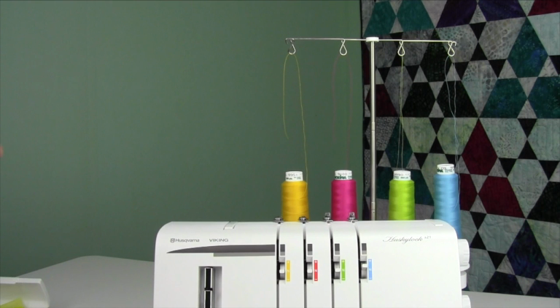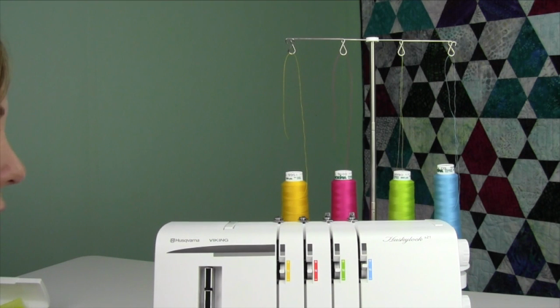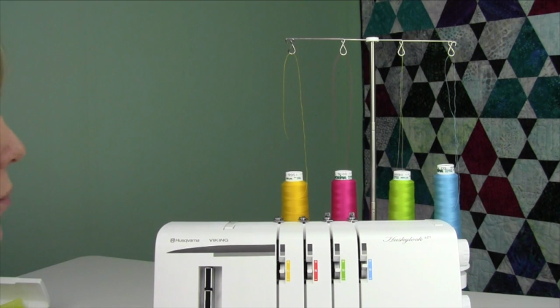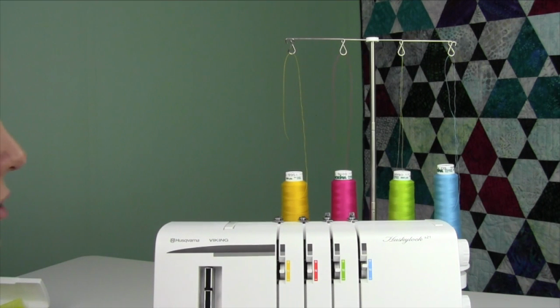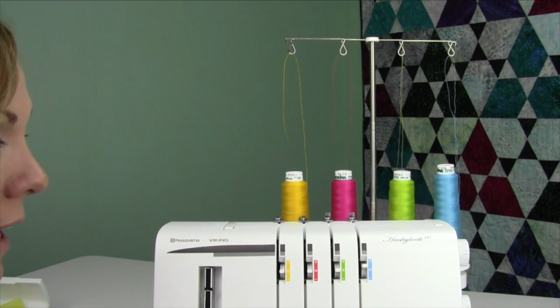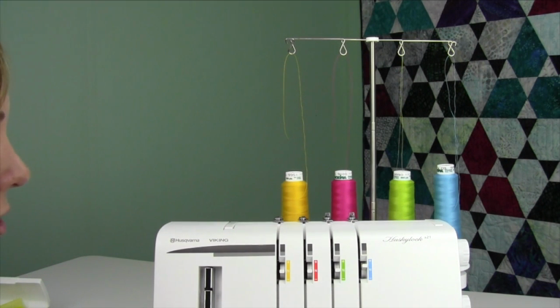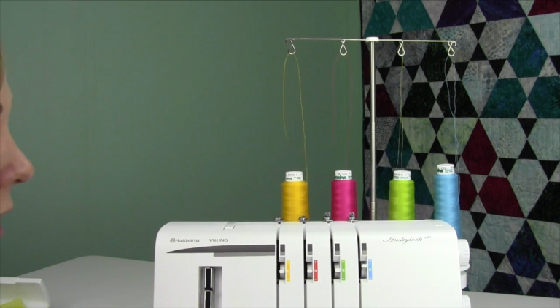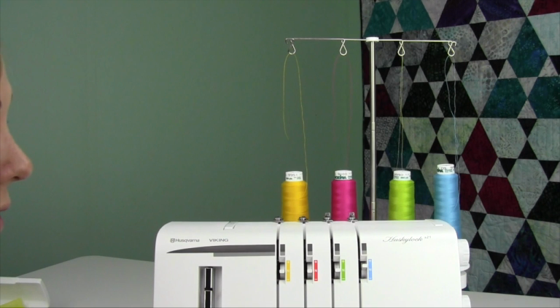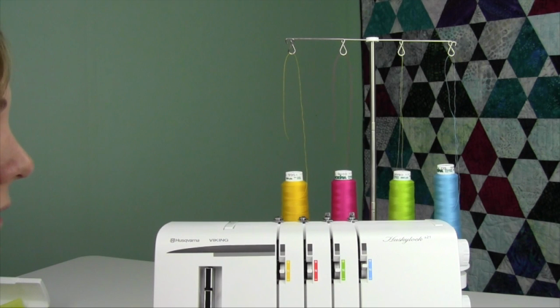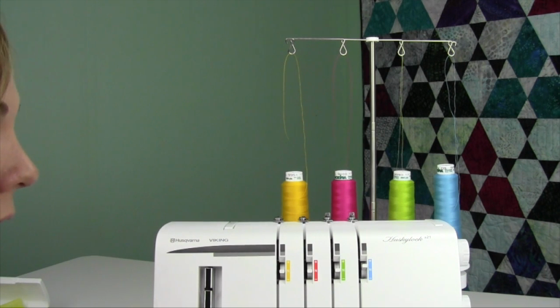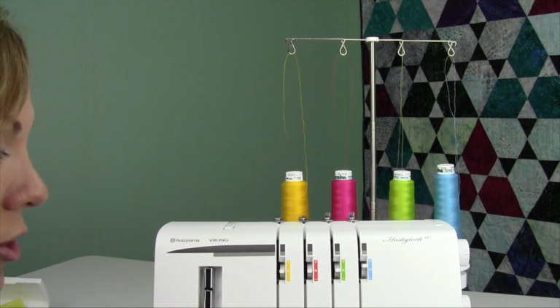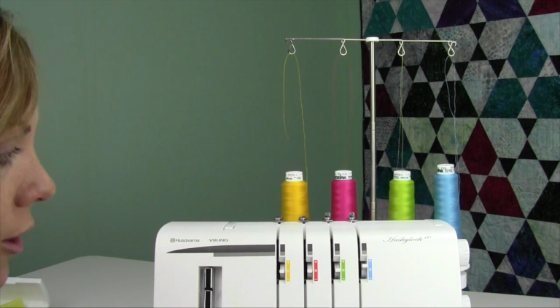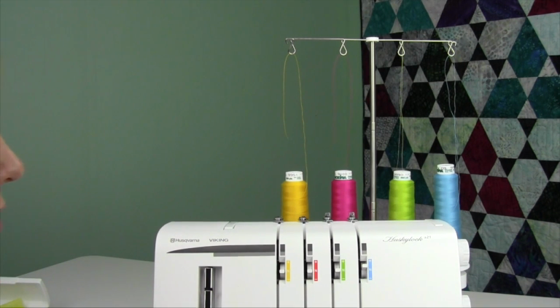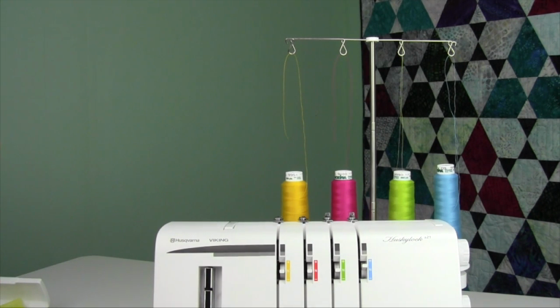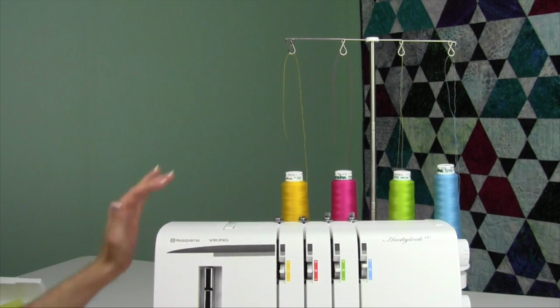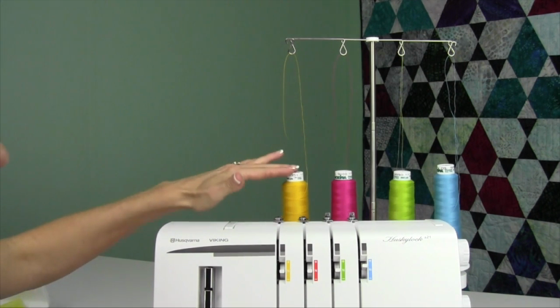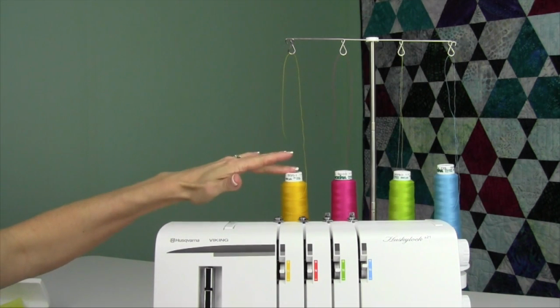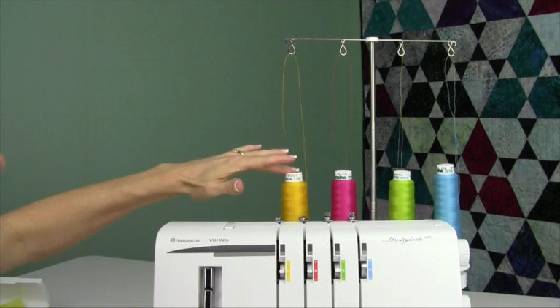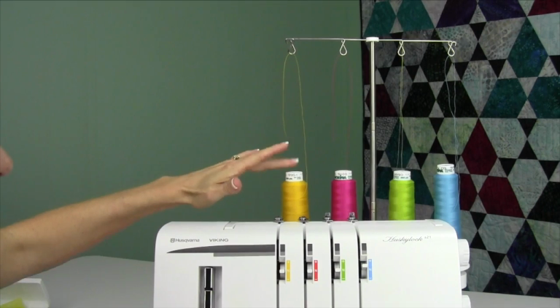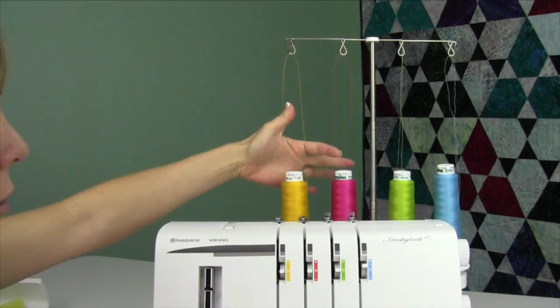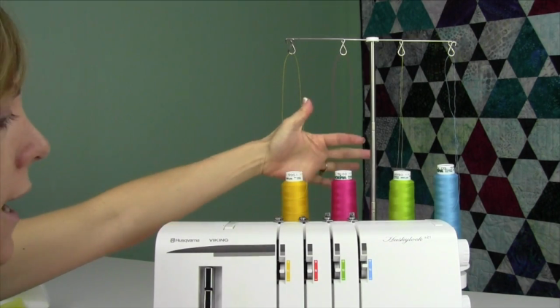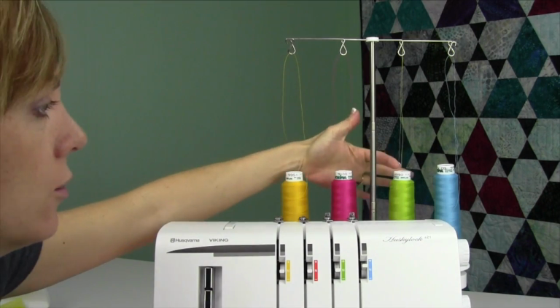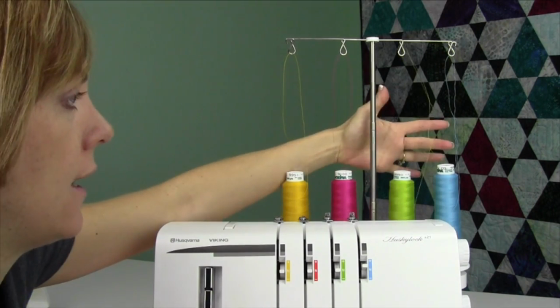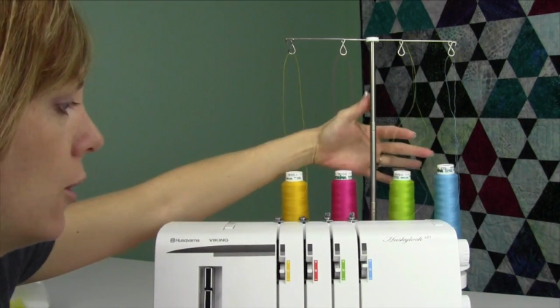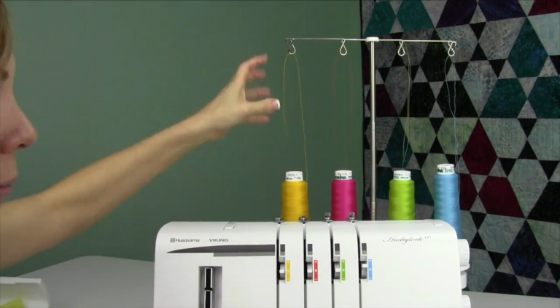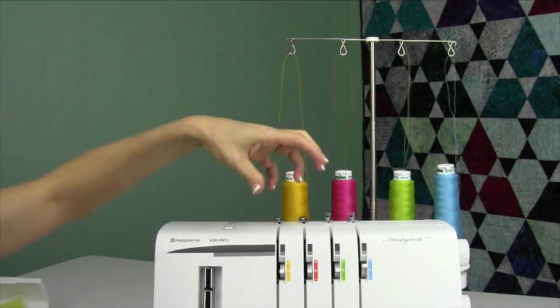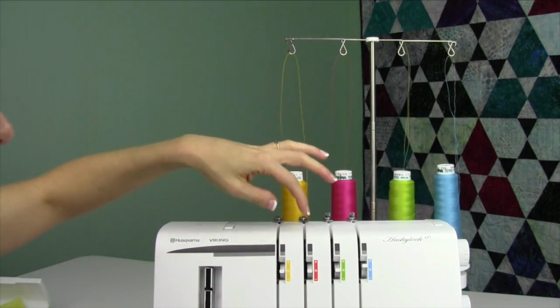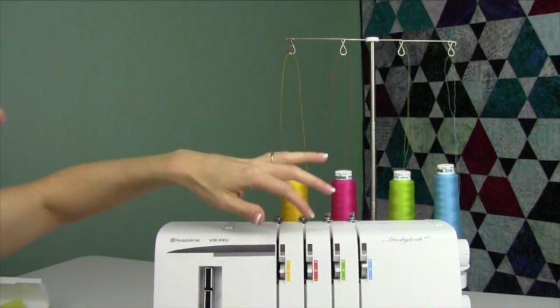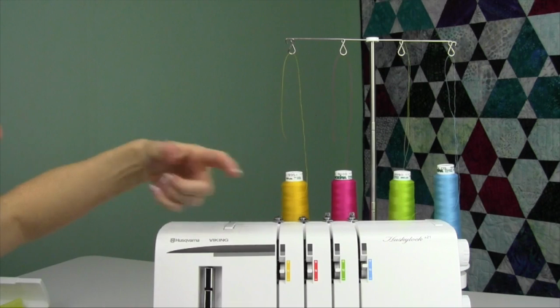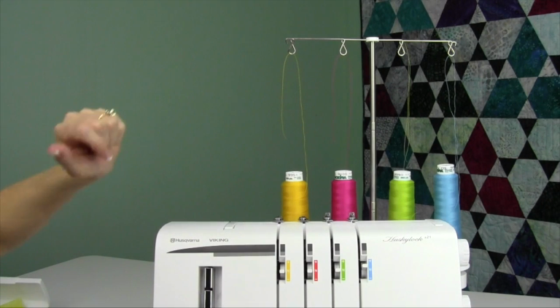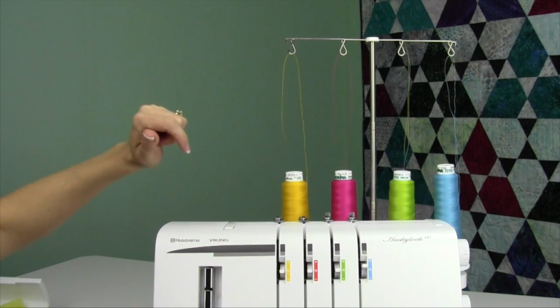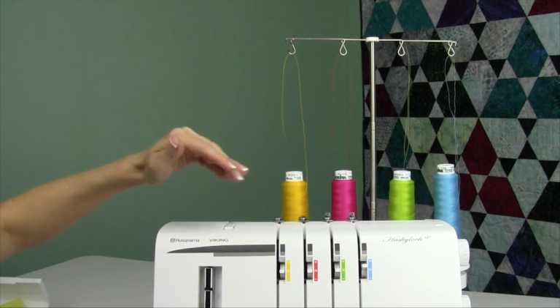Threading the serger is one of the most commonly asked questions. We're going to take you step by step and in which order you need to do it. Today we have threads of yellow, red, green, and blue, so you can see where all the threads come out once we get the serger going.